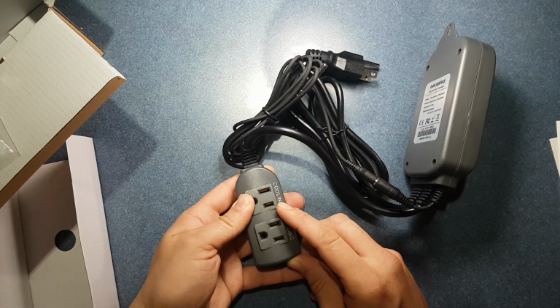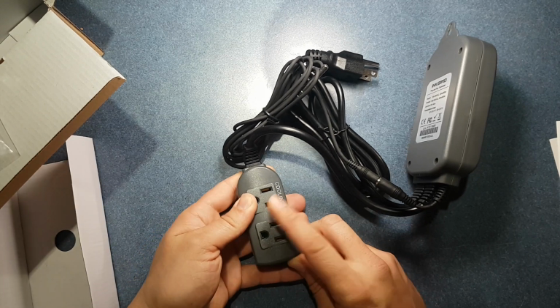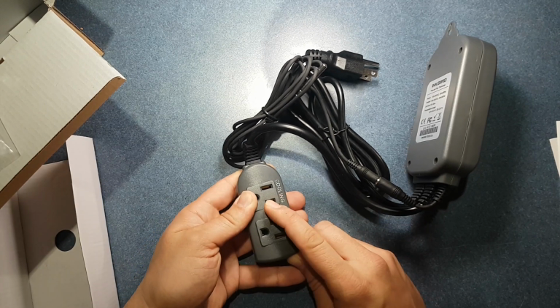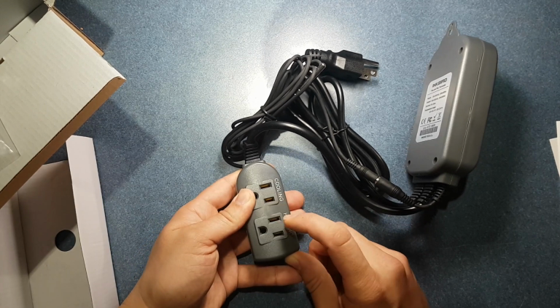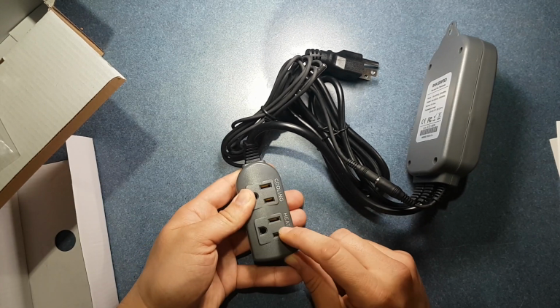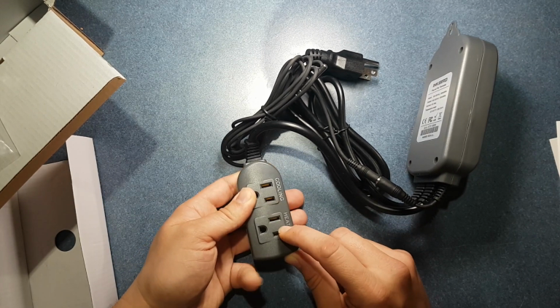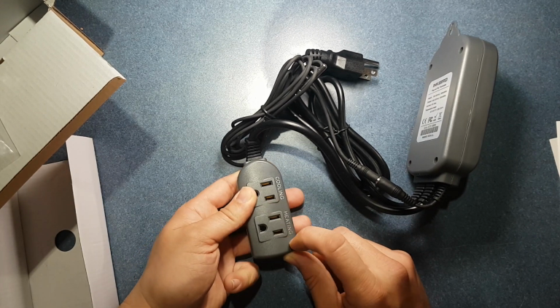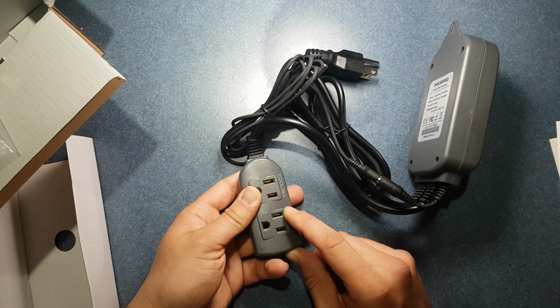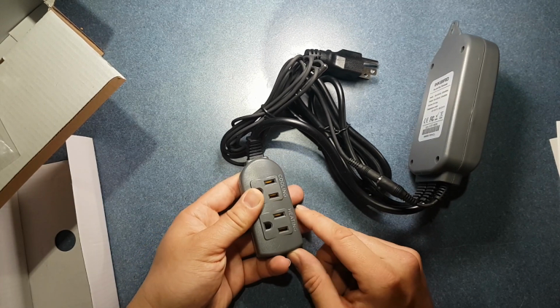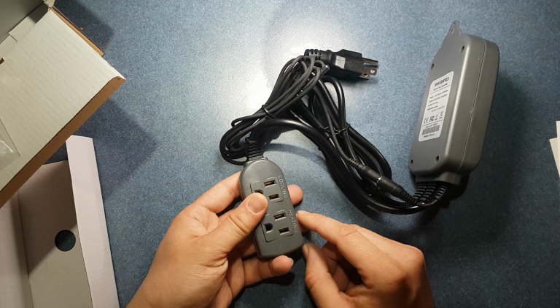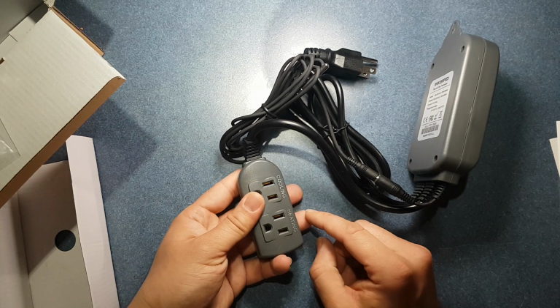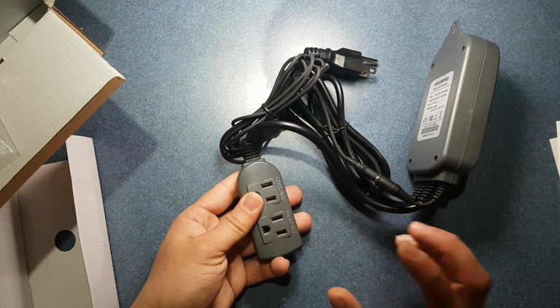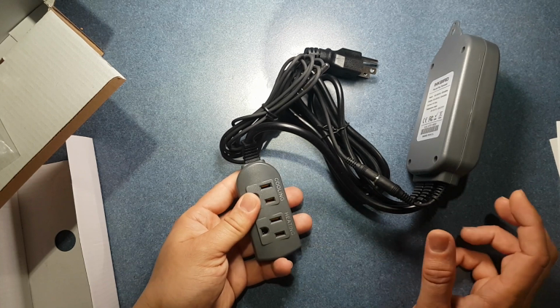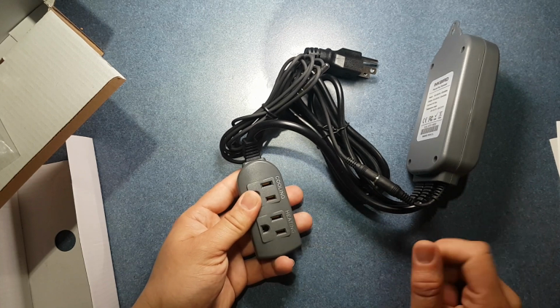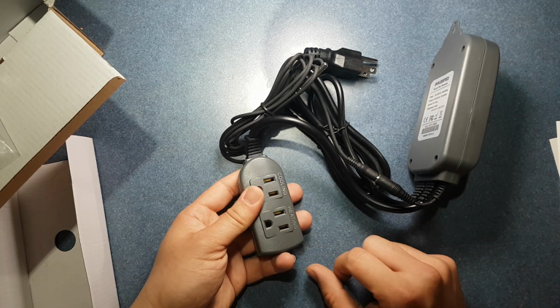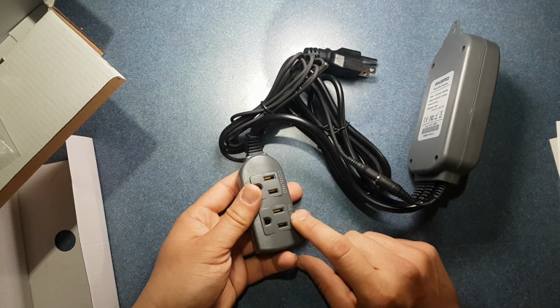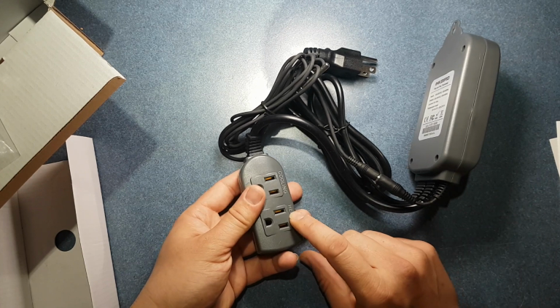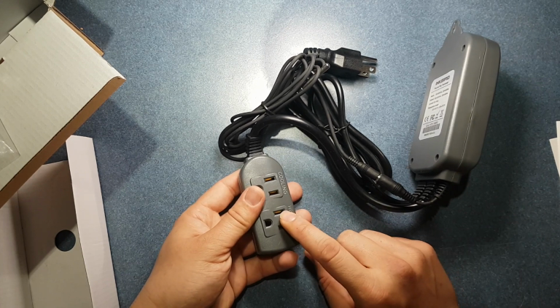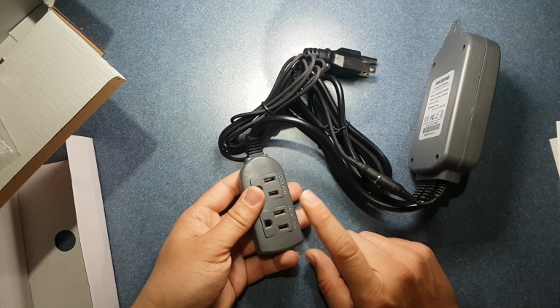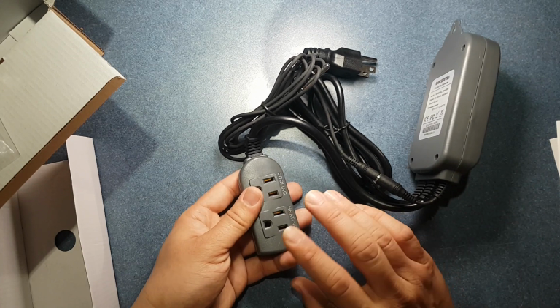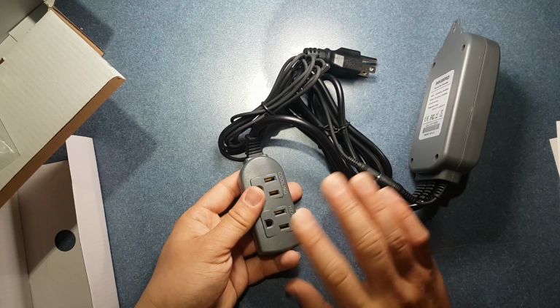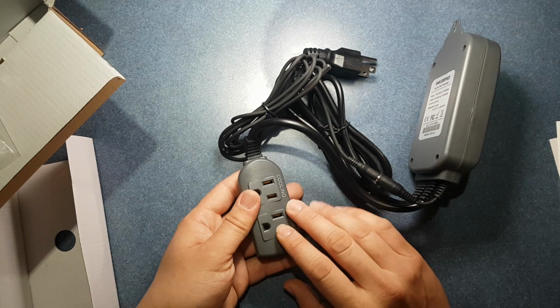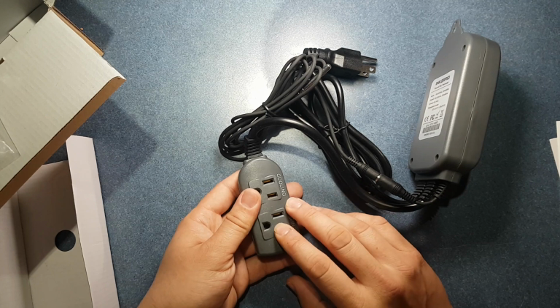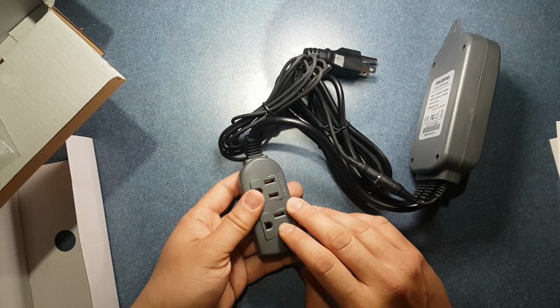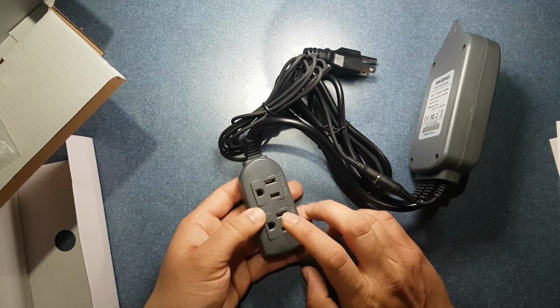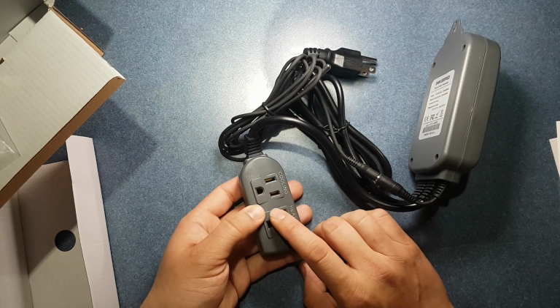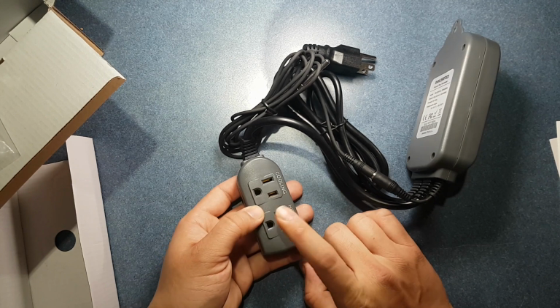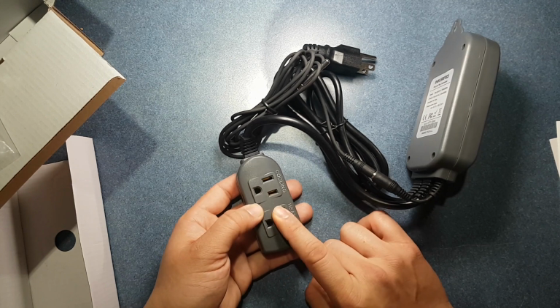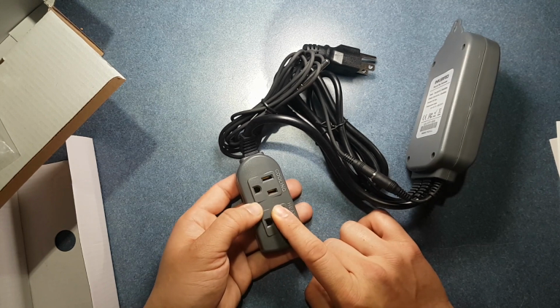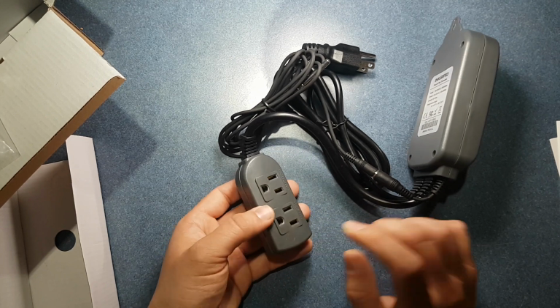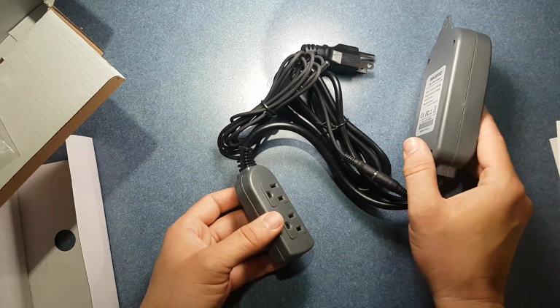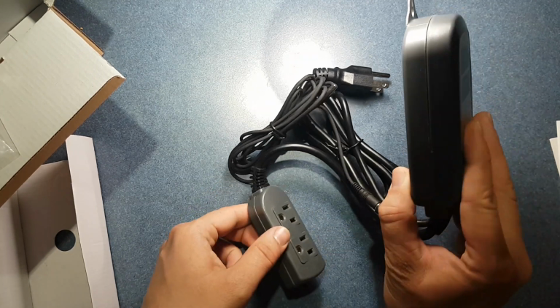So you can hook up a fan and a heater at the same time. So if you wanted to convert a room into an incubator, or if you wanted to have a self-controlled habitat, this handles everything for you.